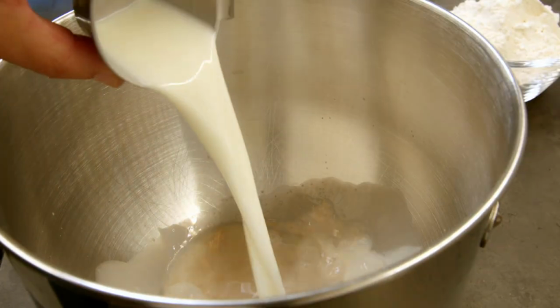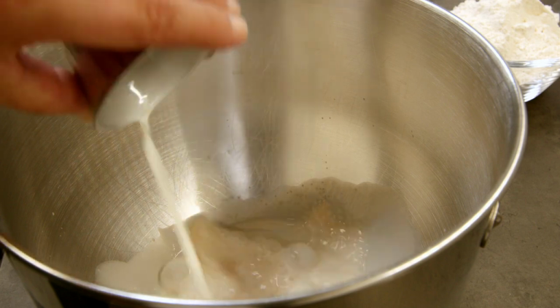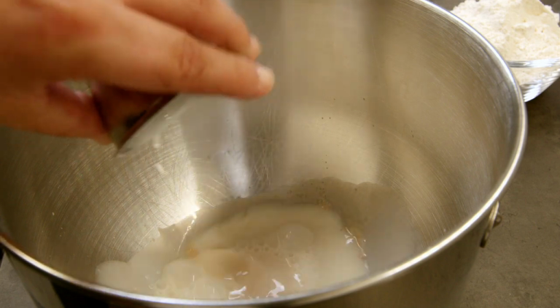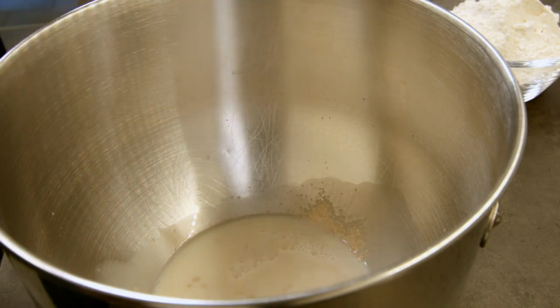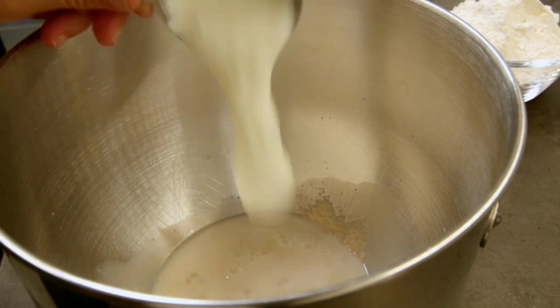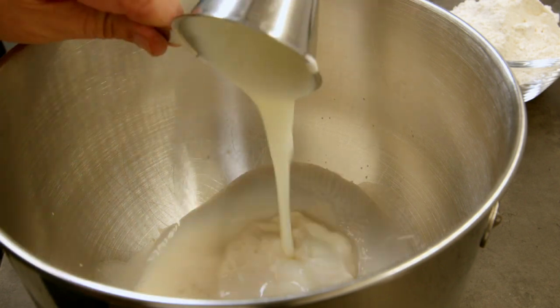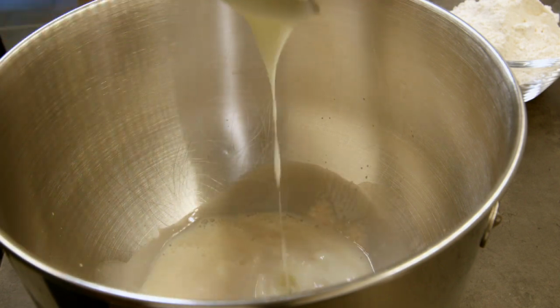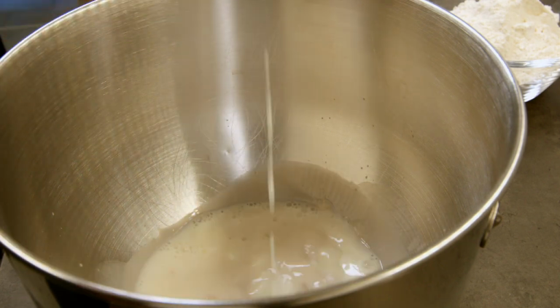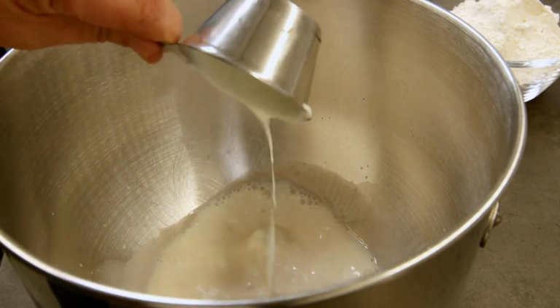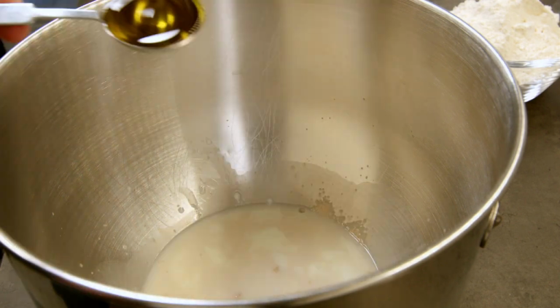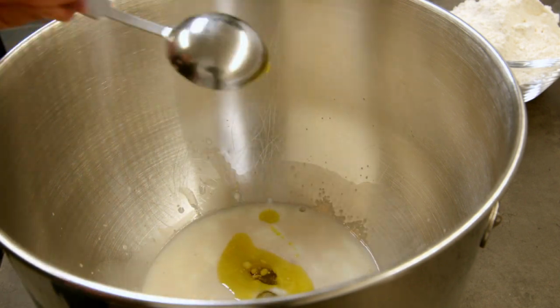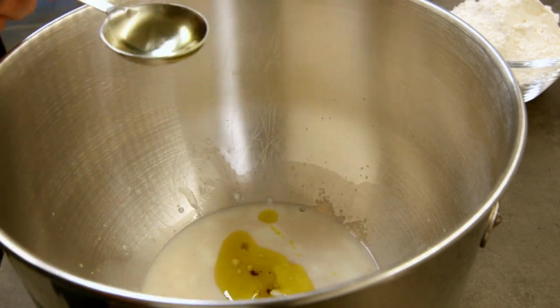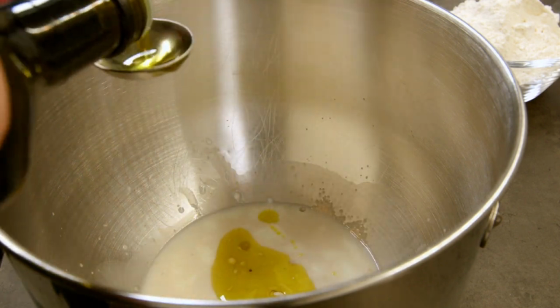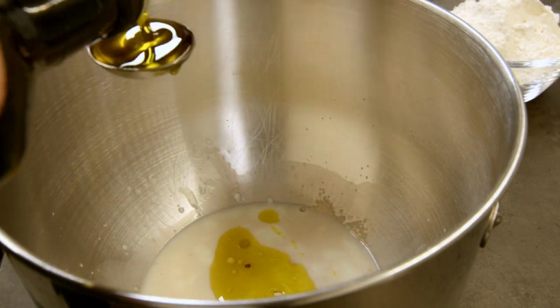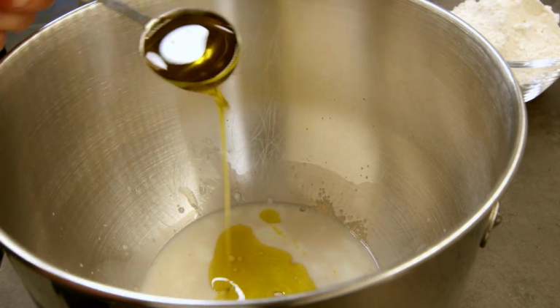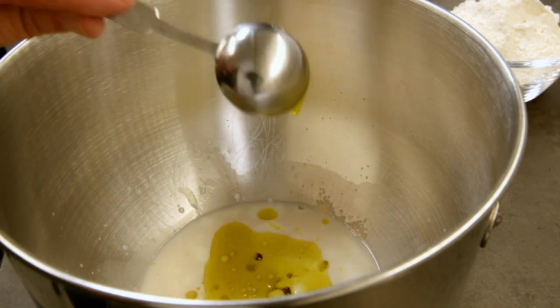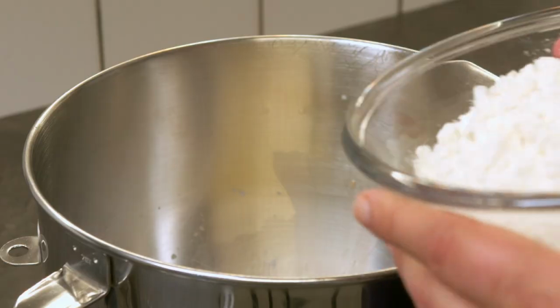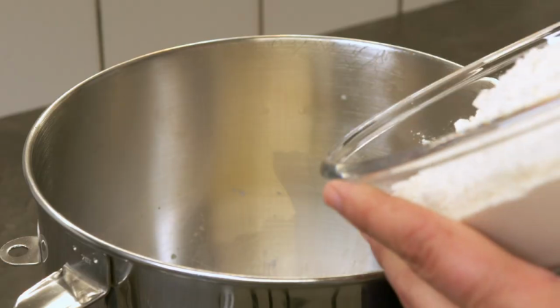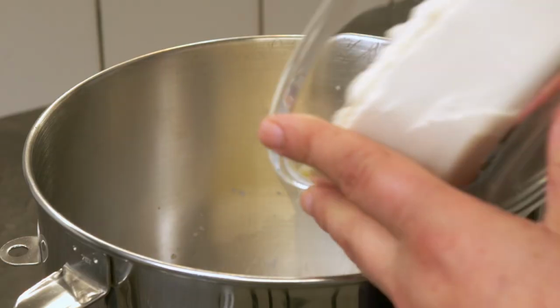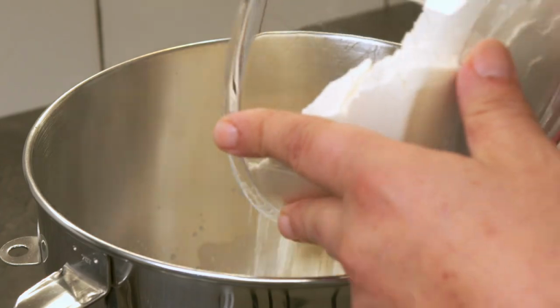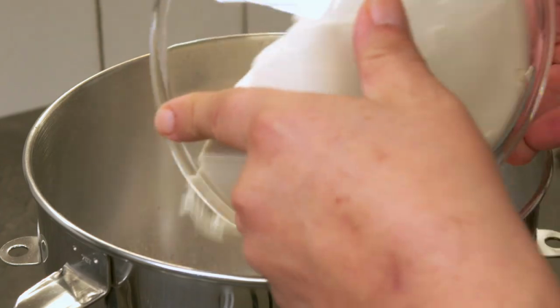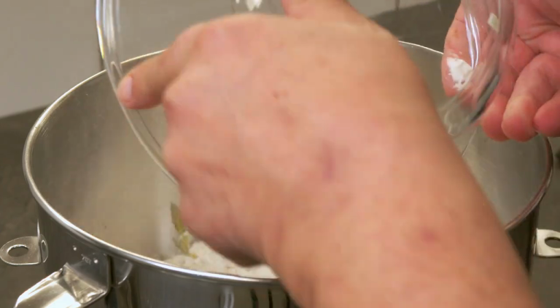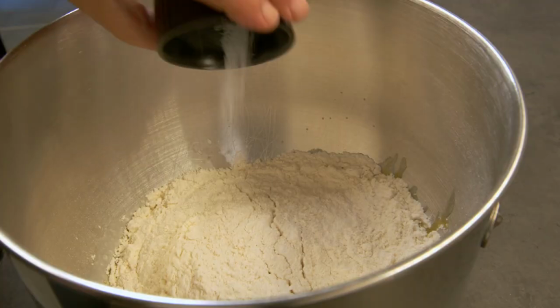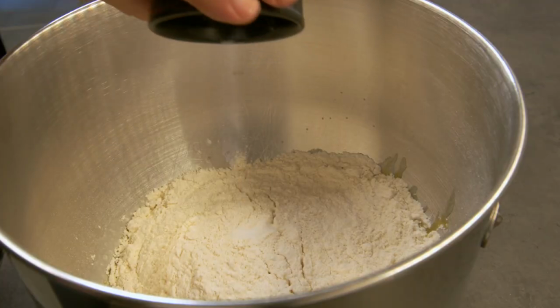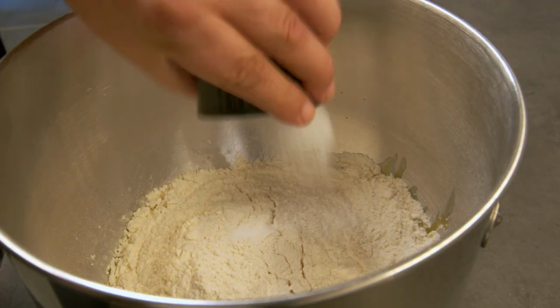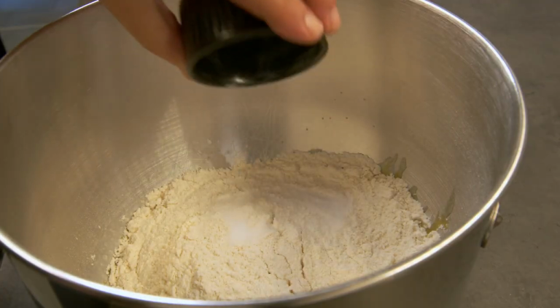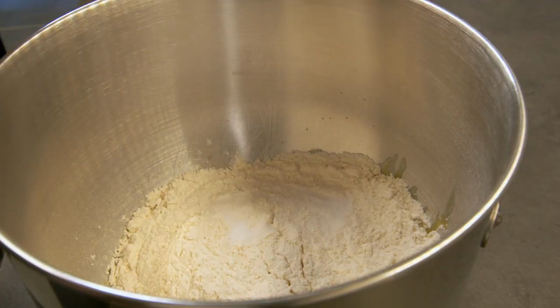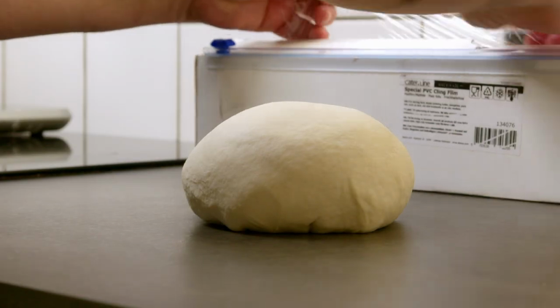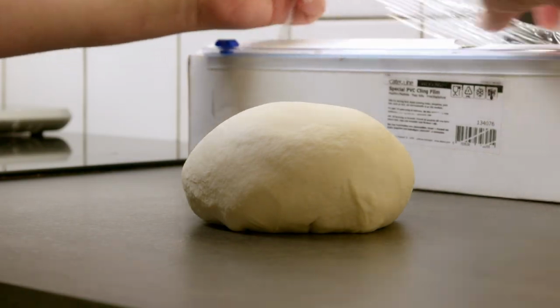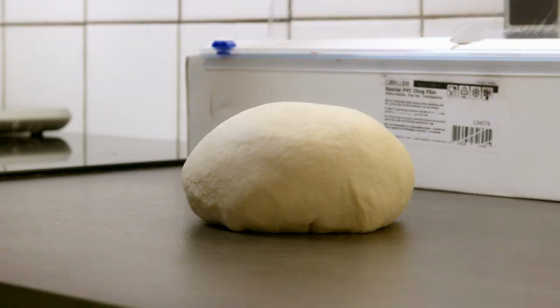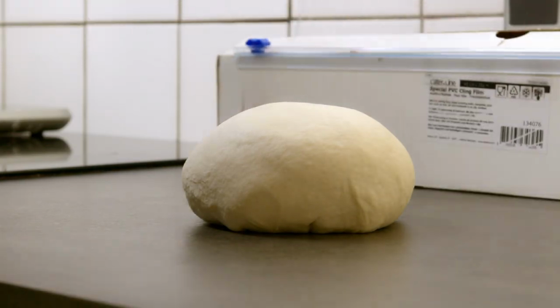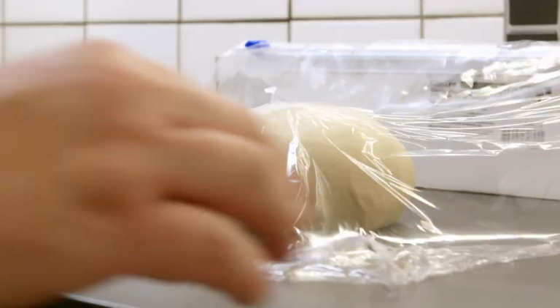Add all the ingredients to a bowl and put it in your stand mixer and mix for a few minutes, and it's ready to let it raise for about one hour. It should double in that time.